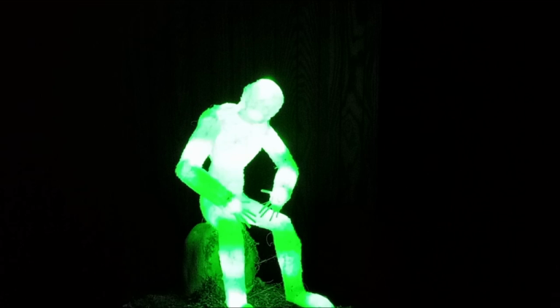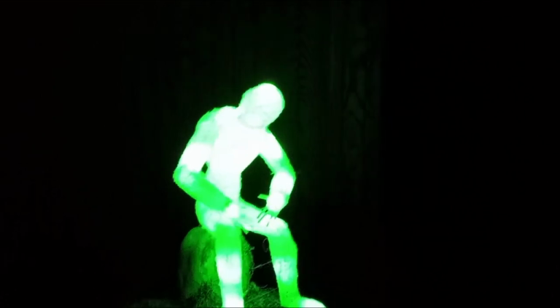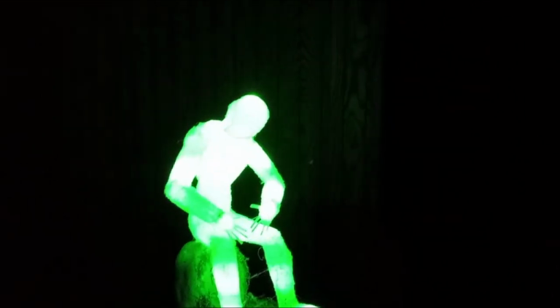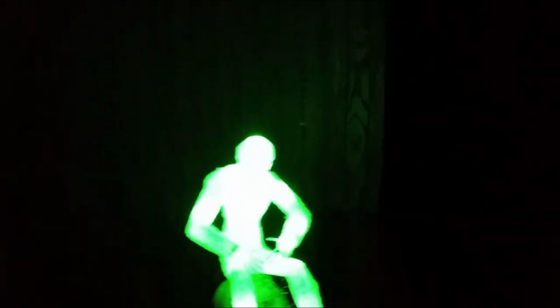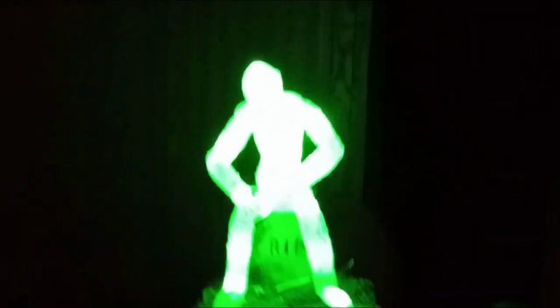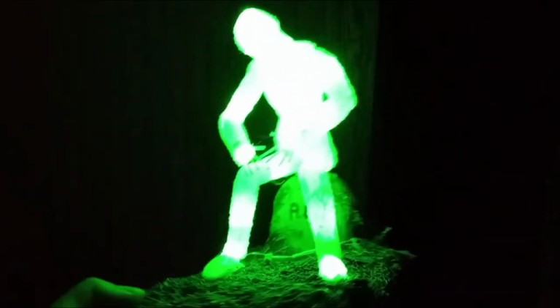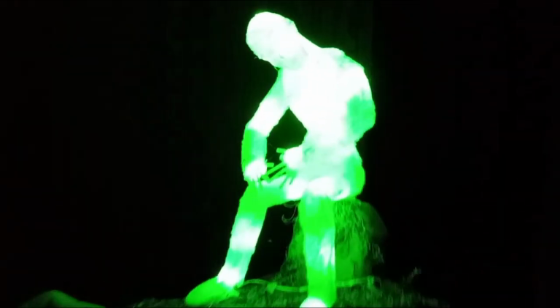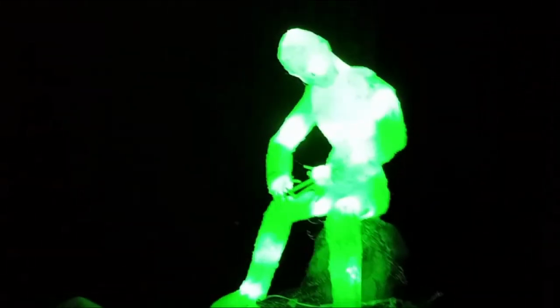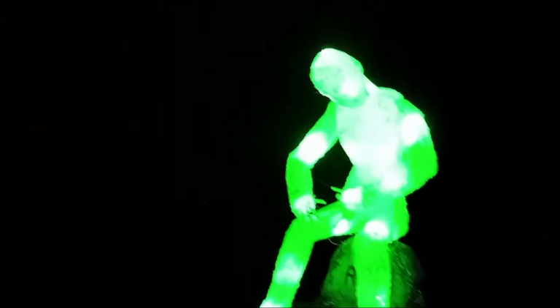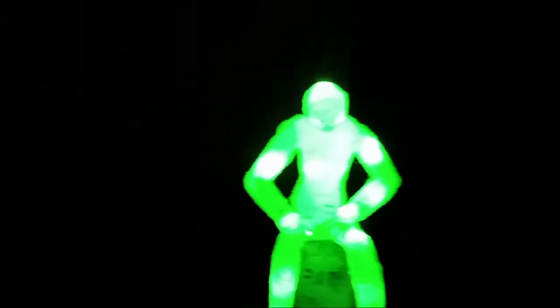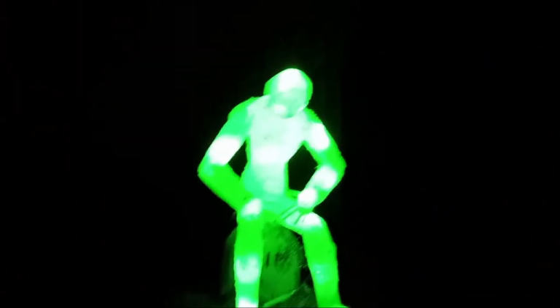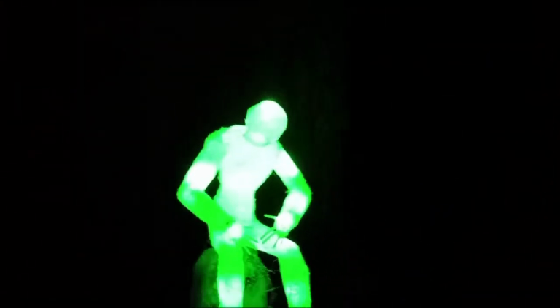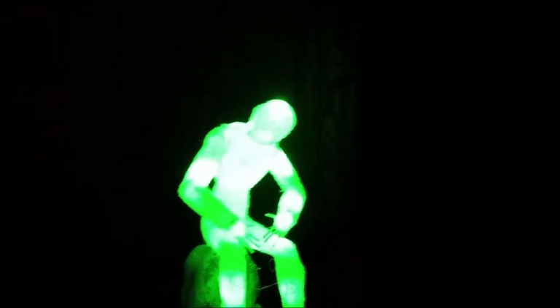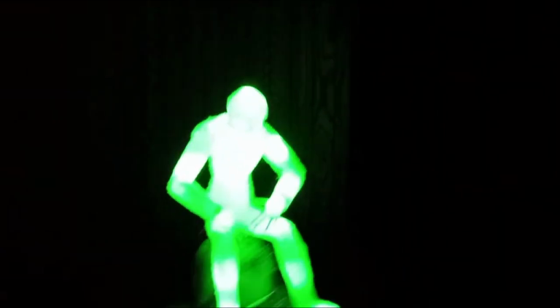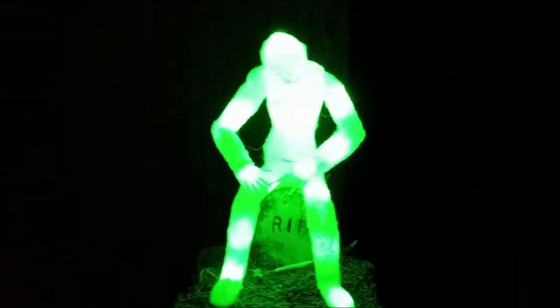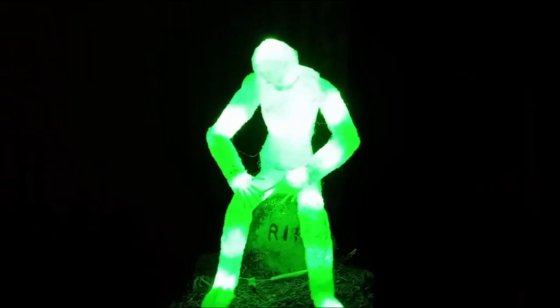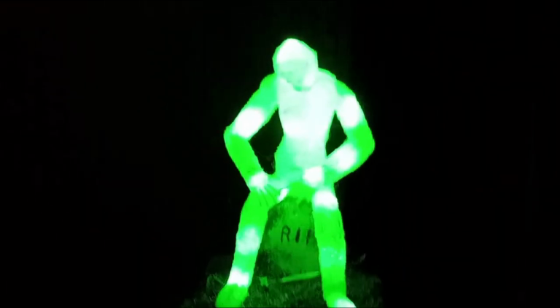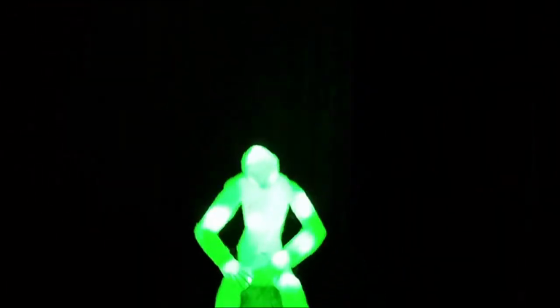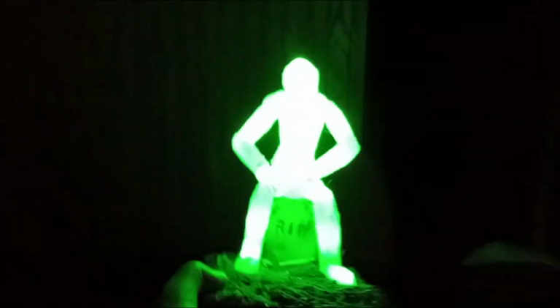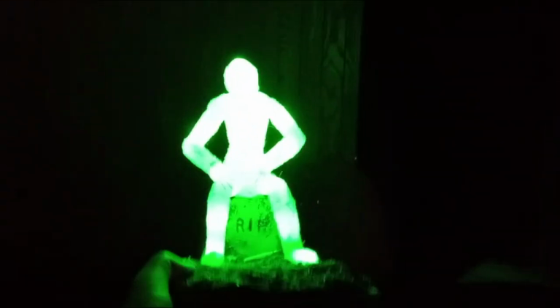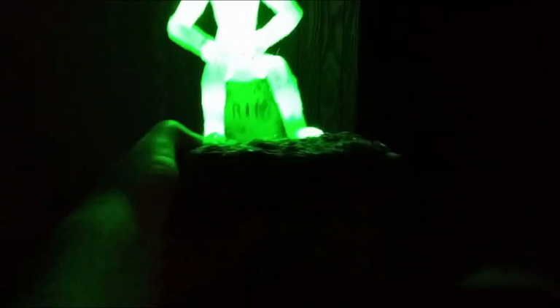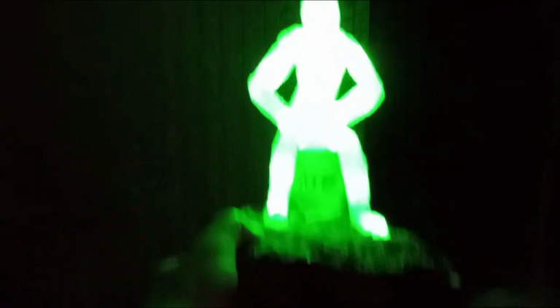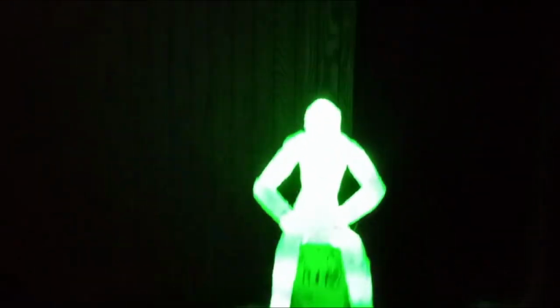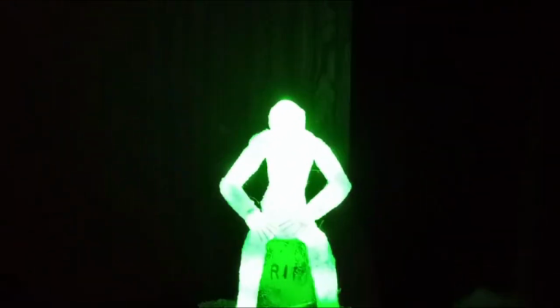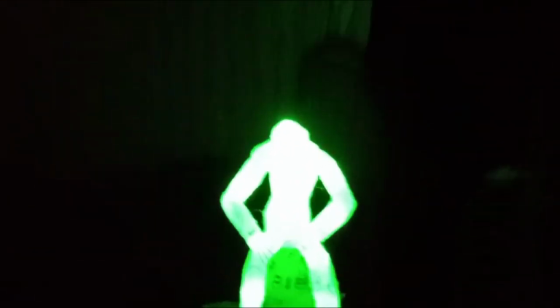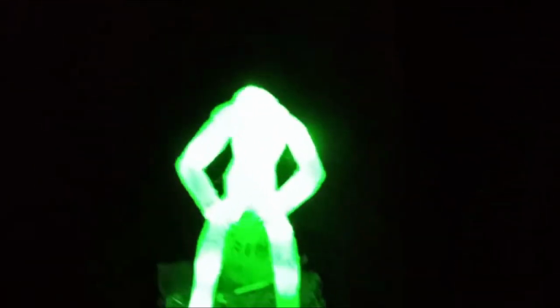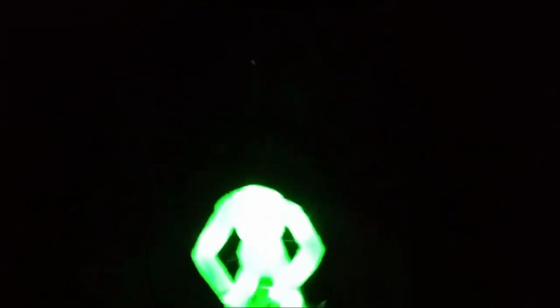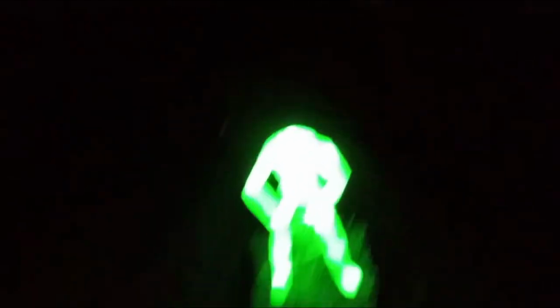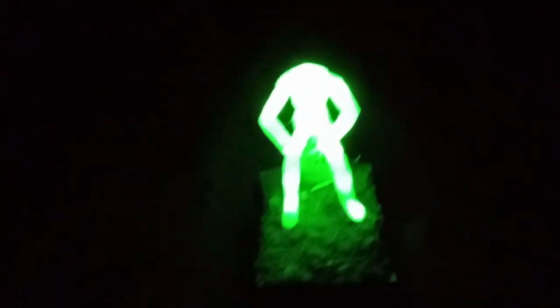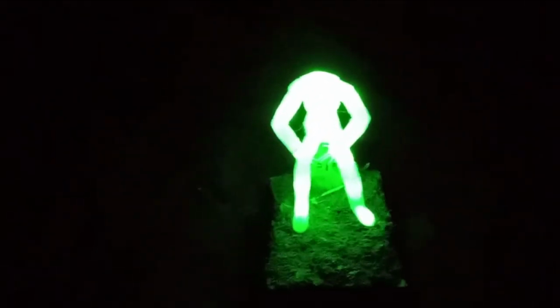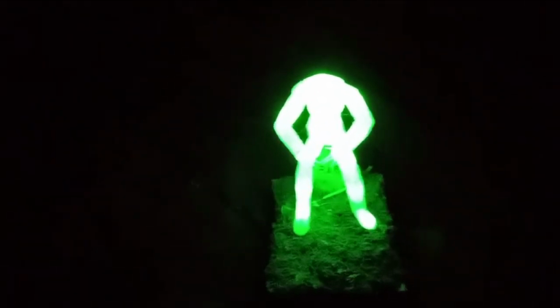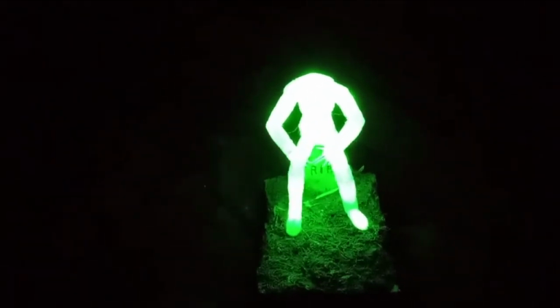It actually looks better in the video than it does in person. I mean, it looks good in person, but it really looks cool in the video. So tell me what you think in the comments below.